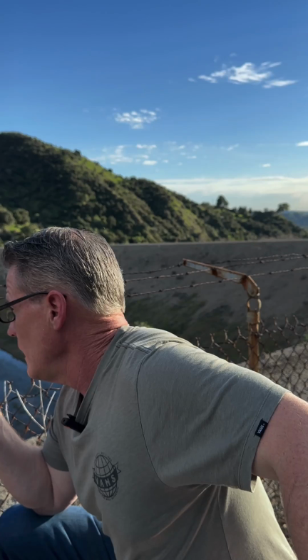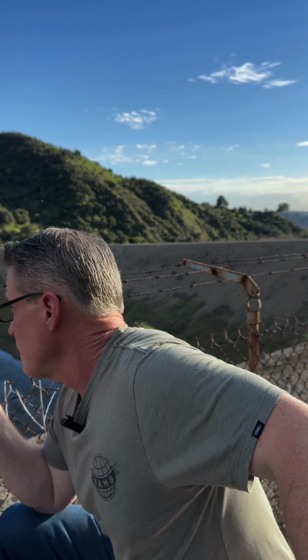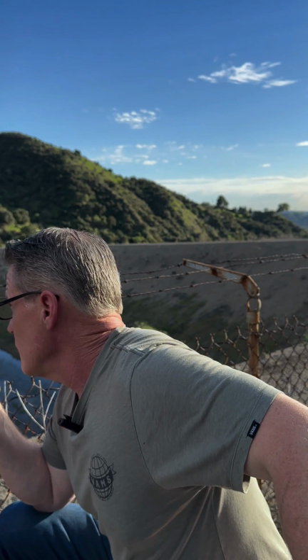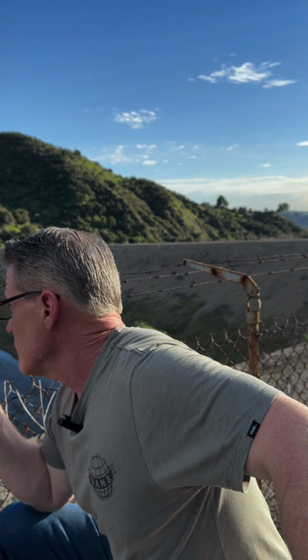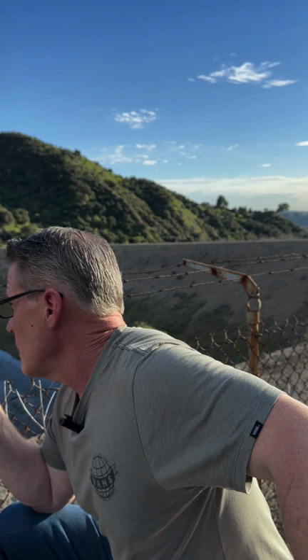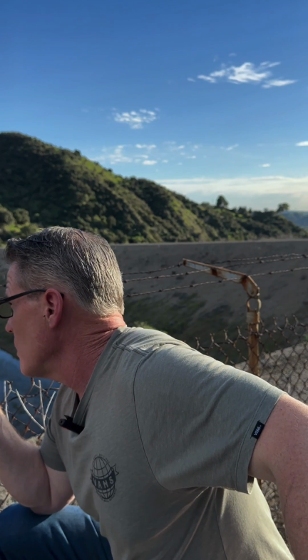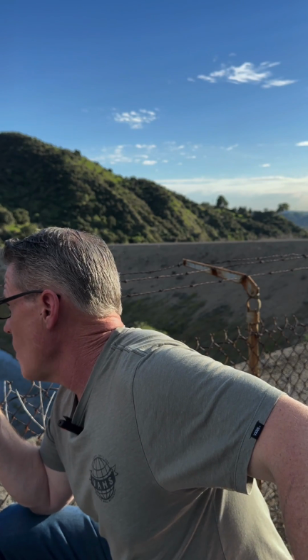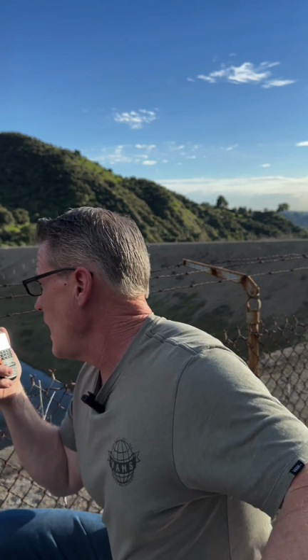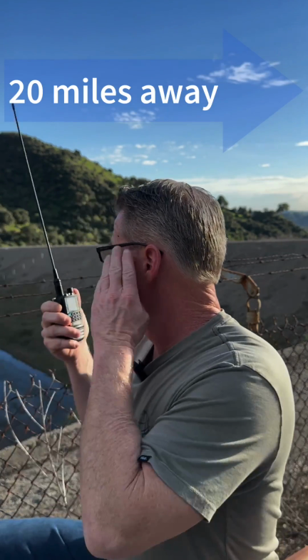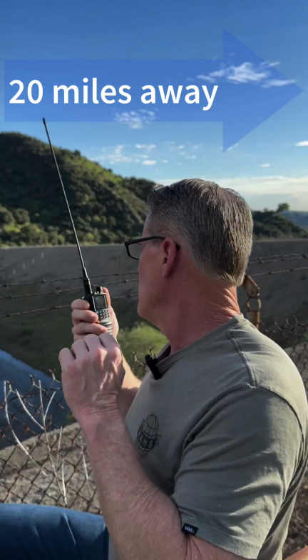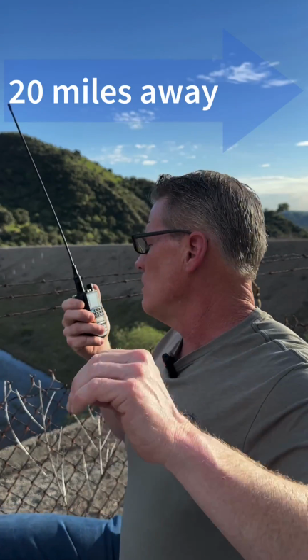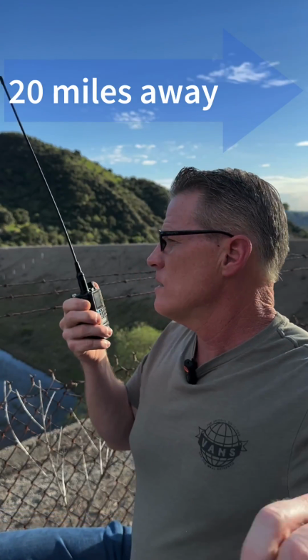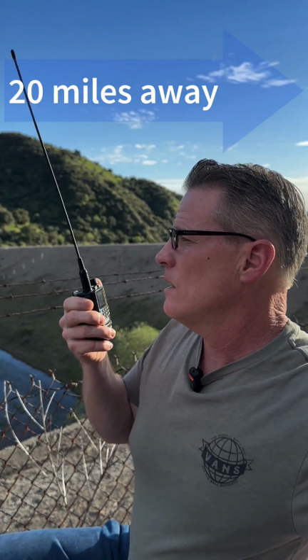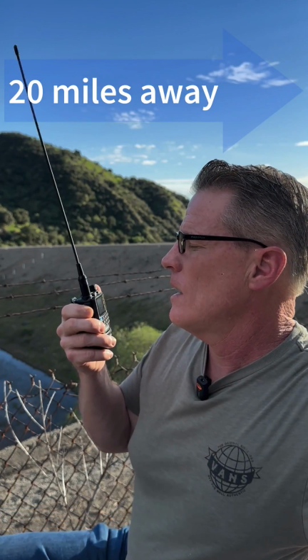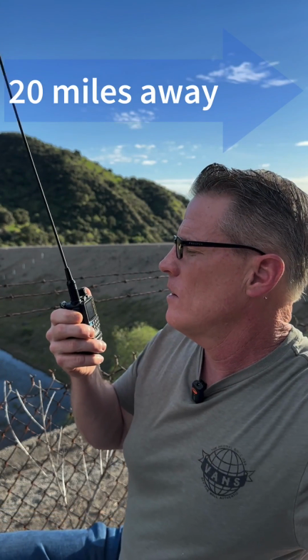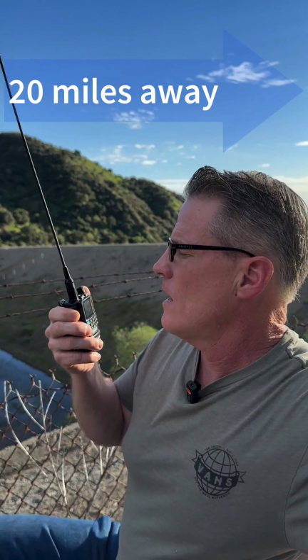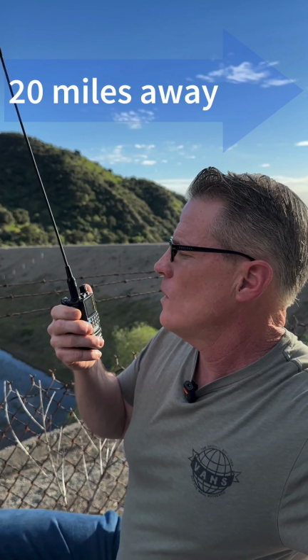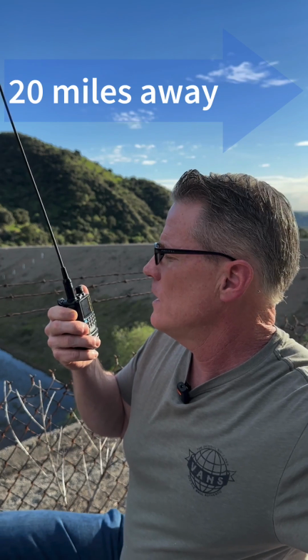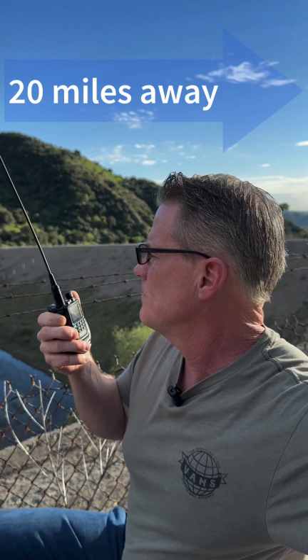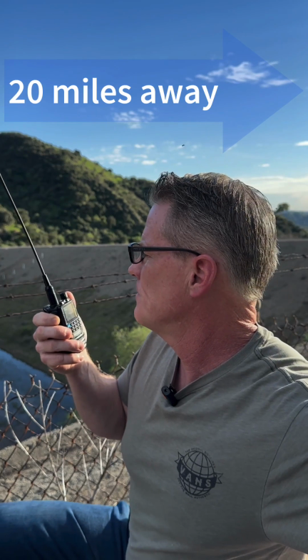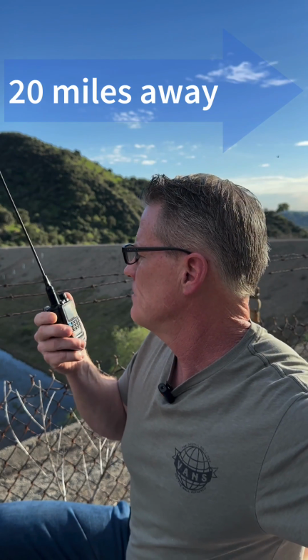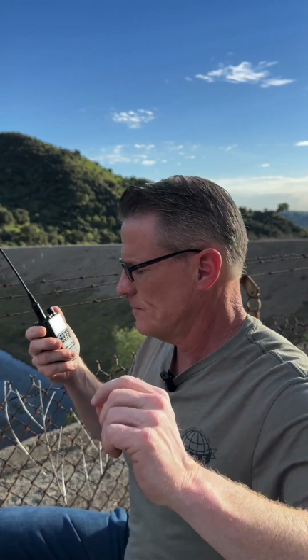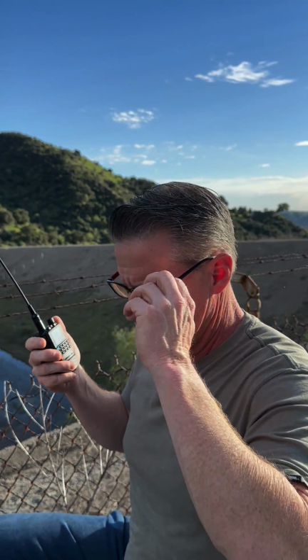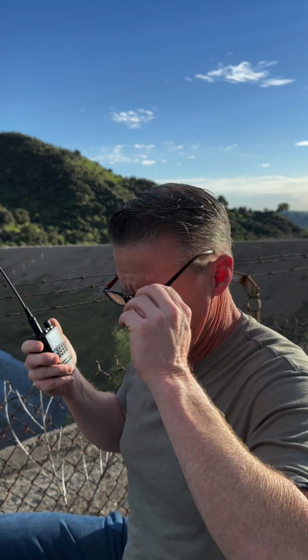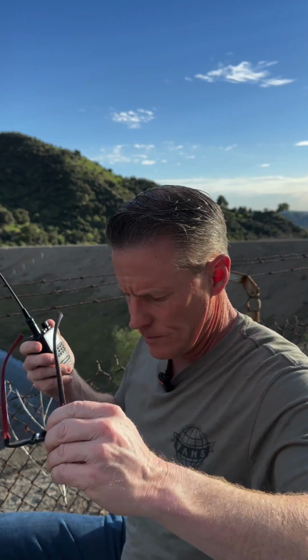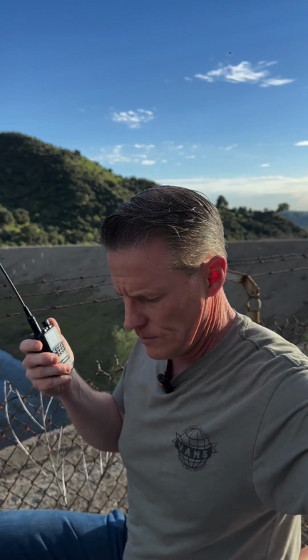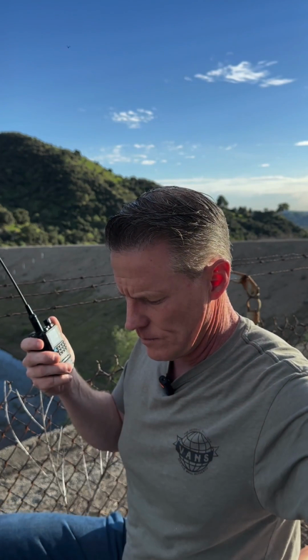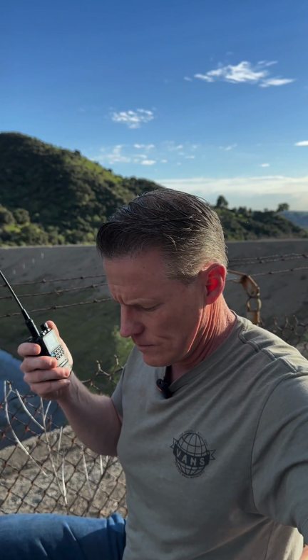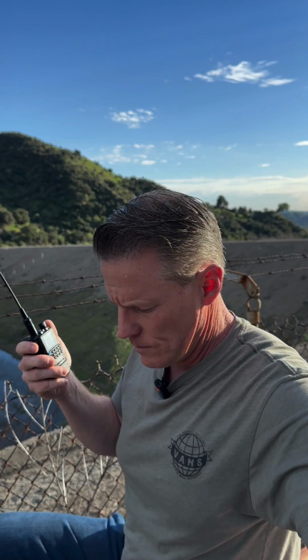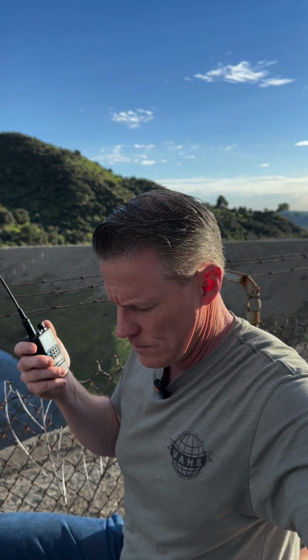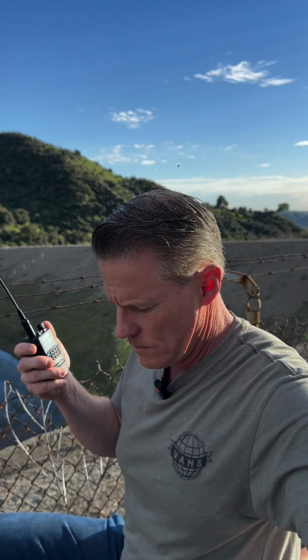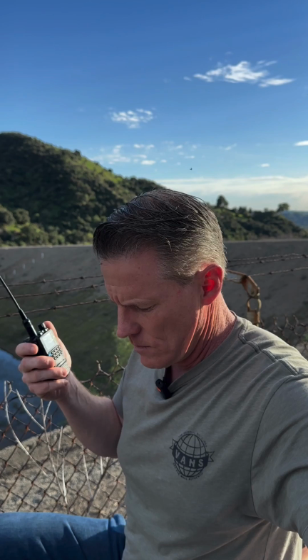Hey, this is 576 again. I'm on a smaller HT. Can you guys hear me down there in the valley in West Covina? Yeah, got a copy. Sounding good.